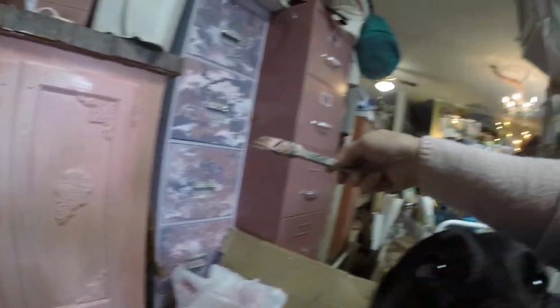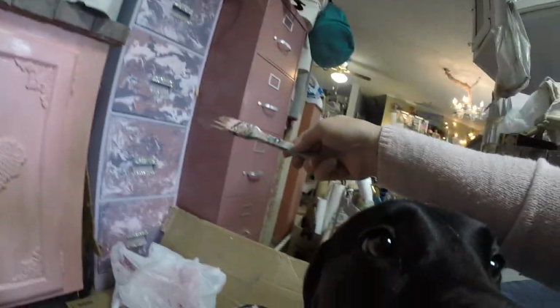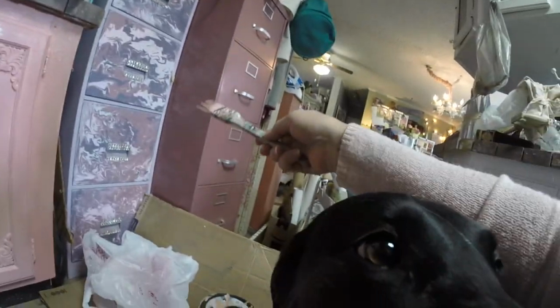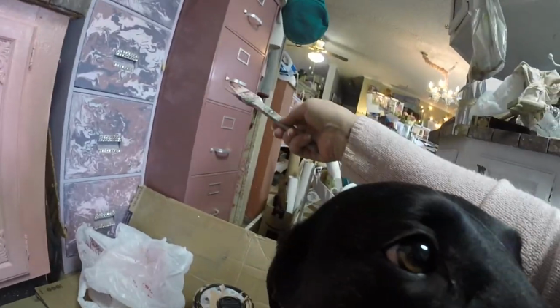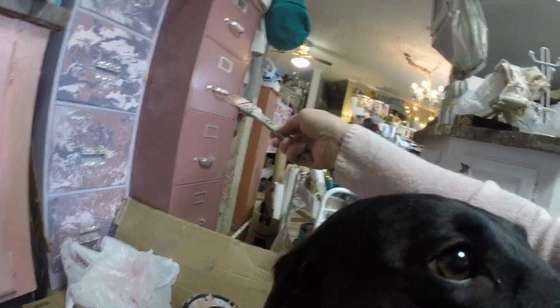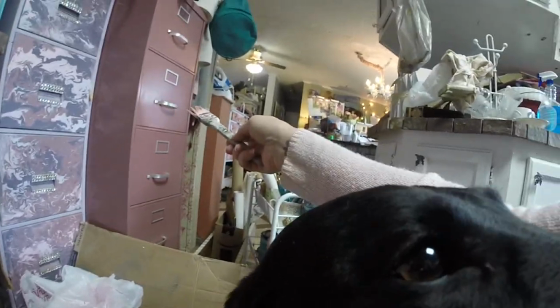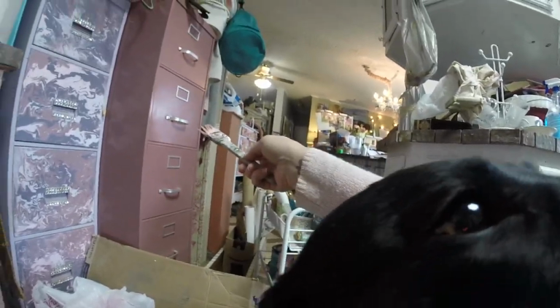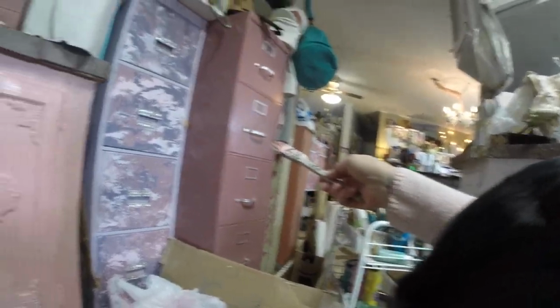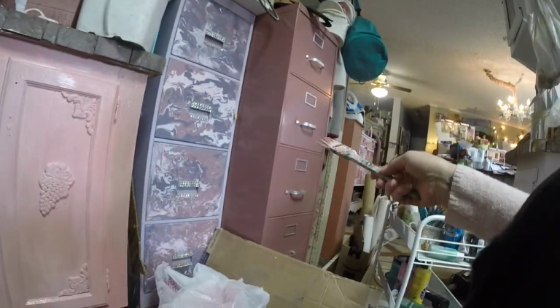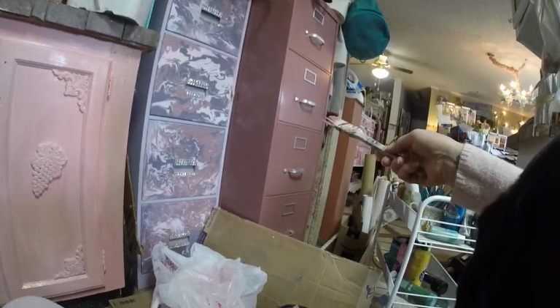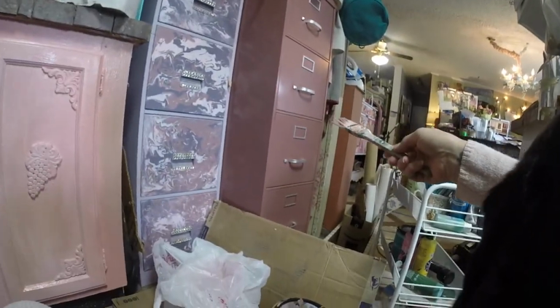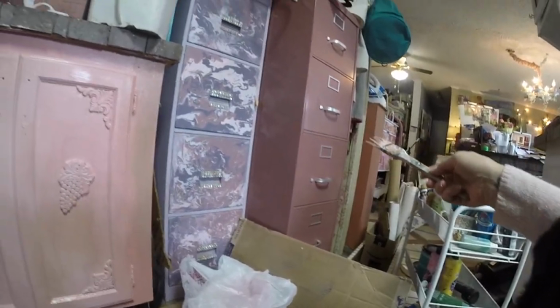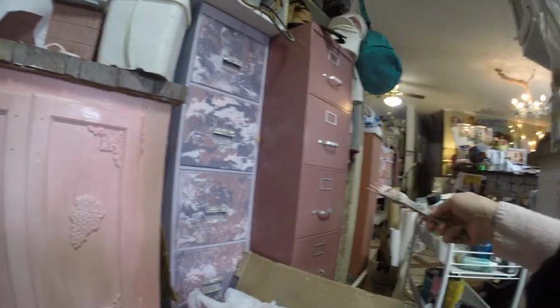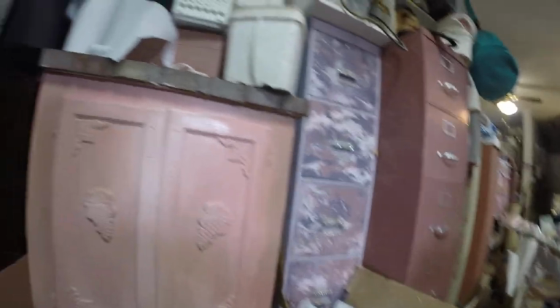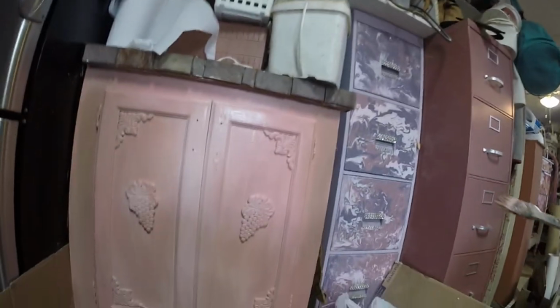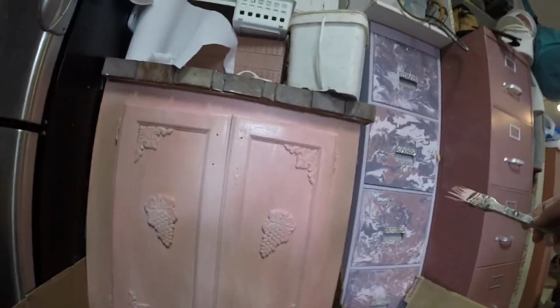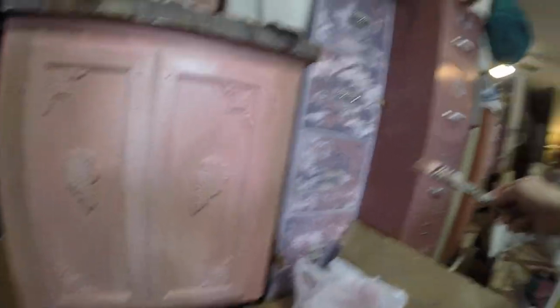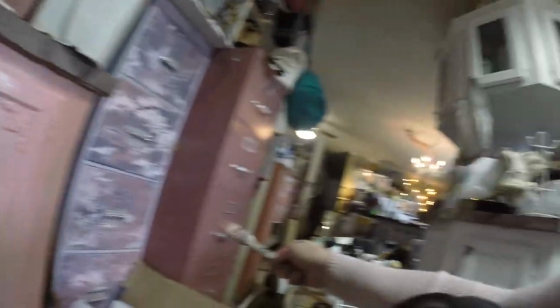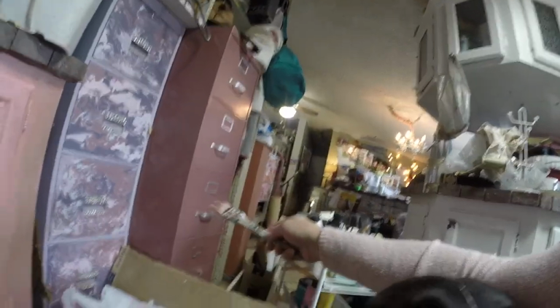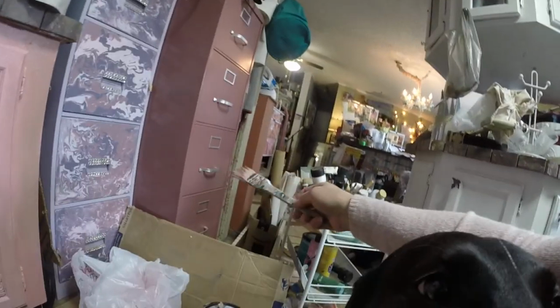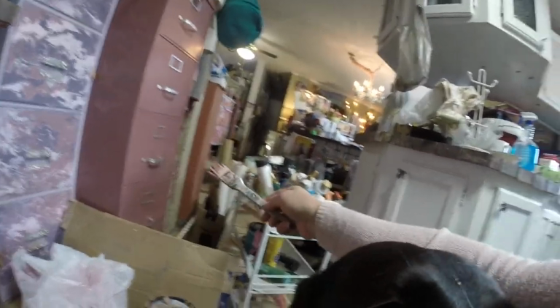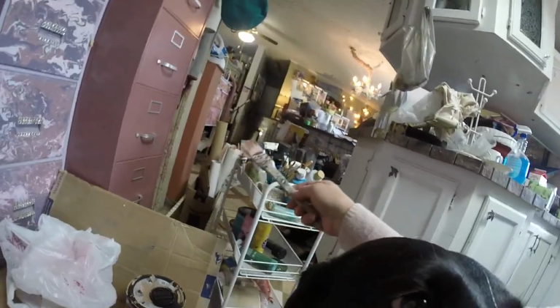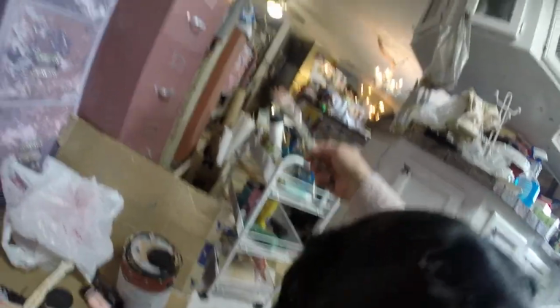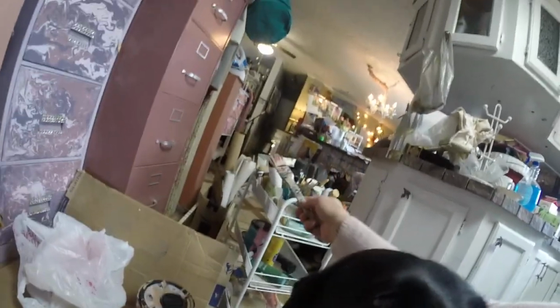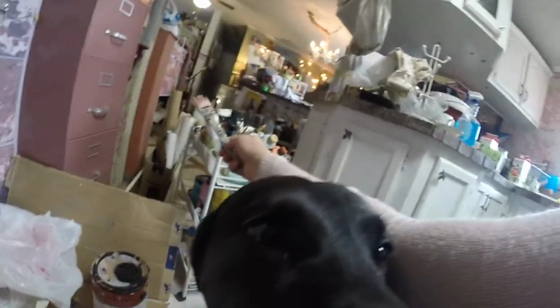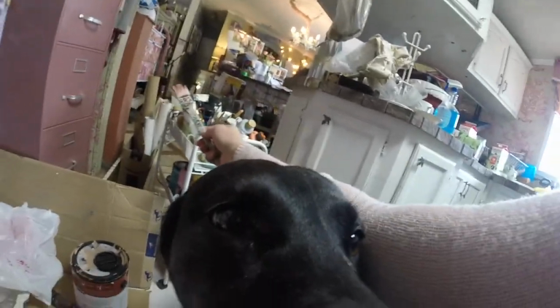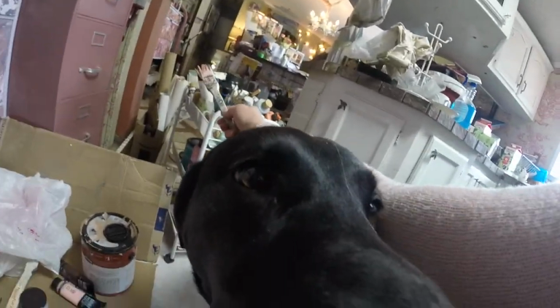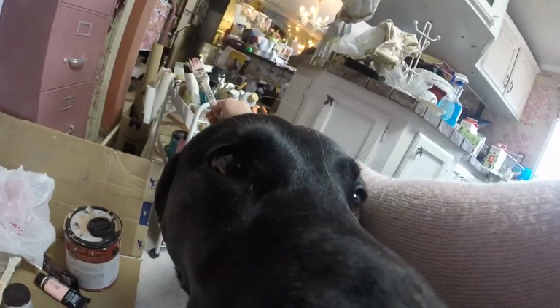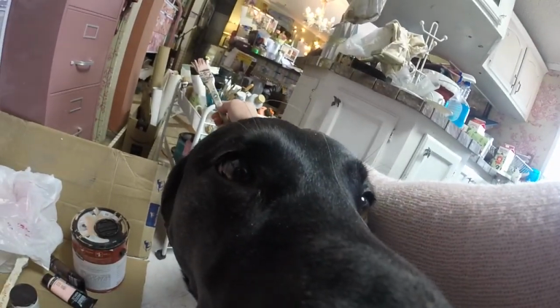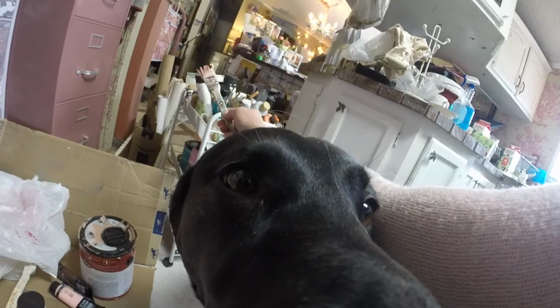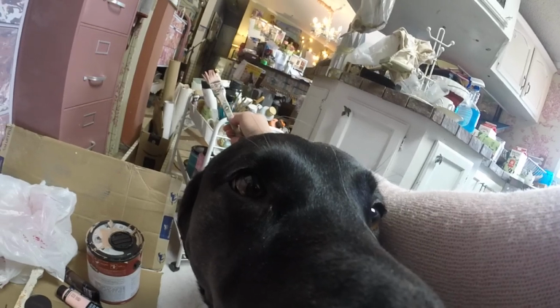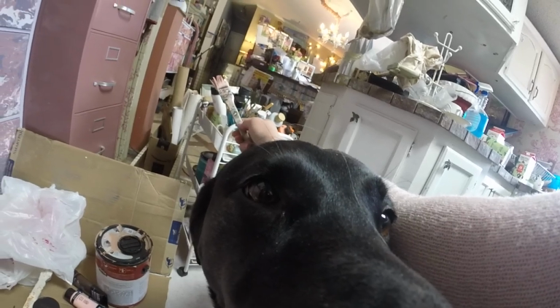Look what's here — it's Missy Toes! Hi, hey Toes. Toes is my paint buddy today. Look at her, she's so cute.